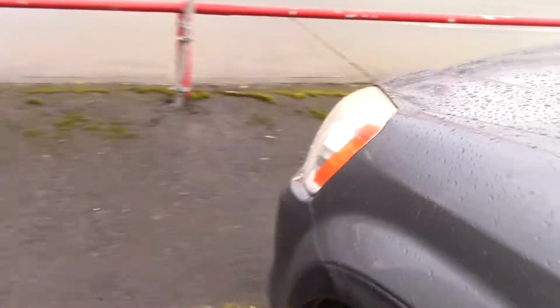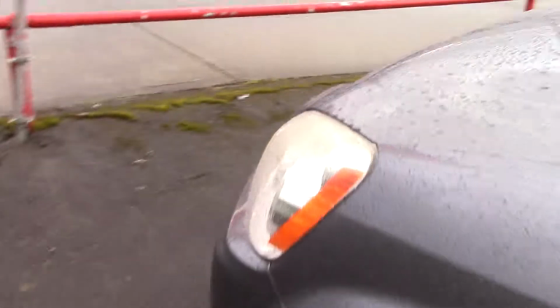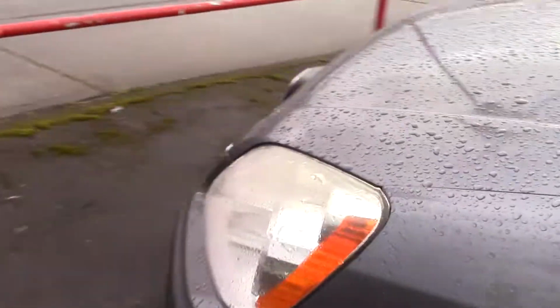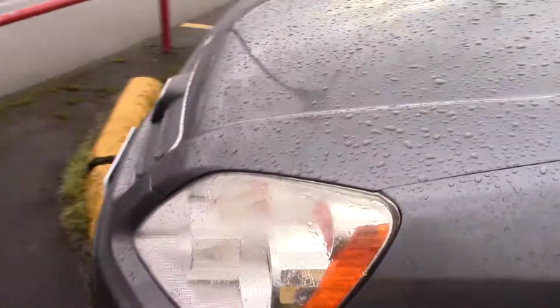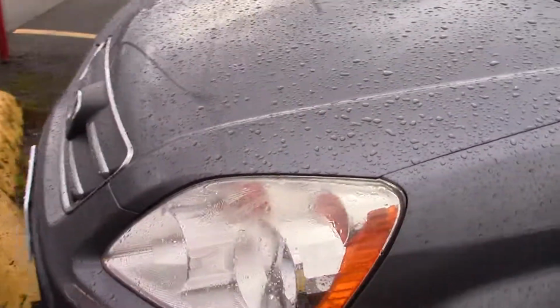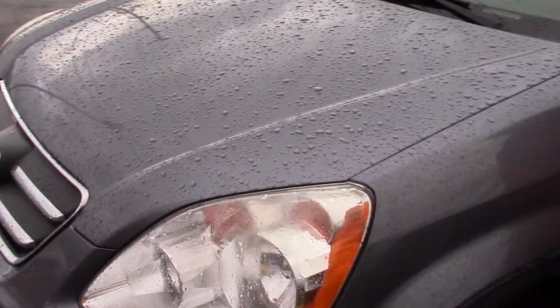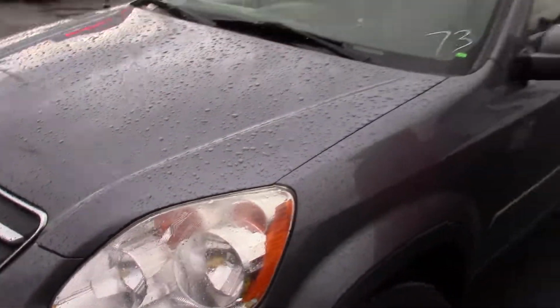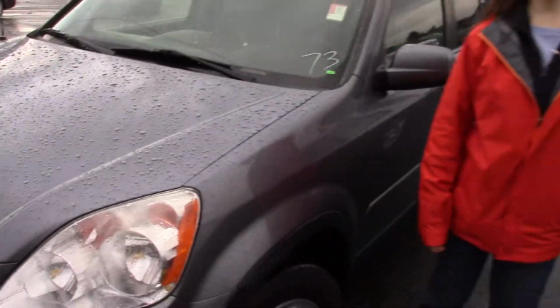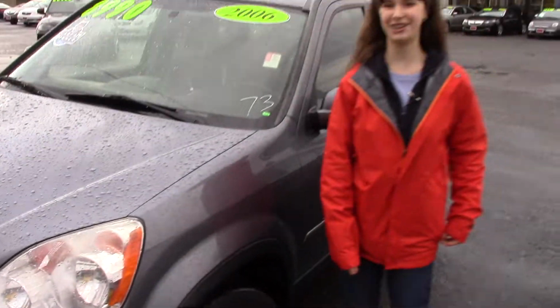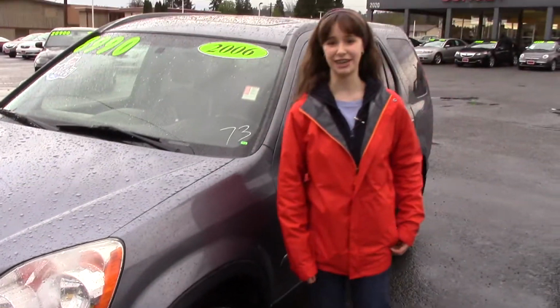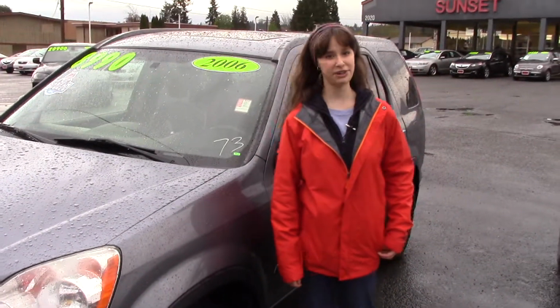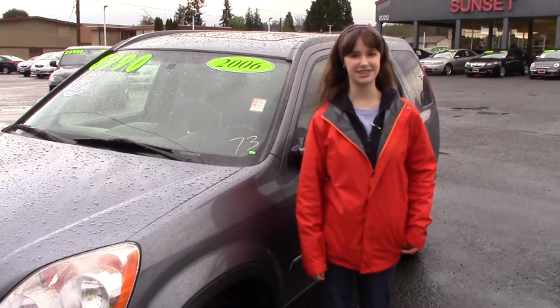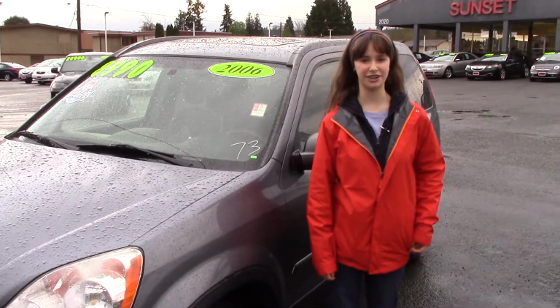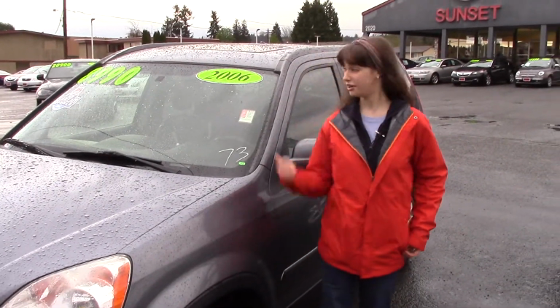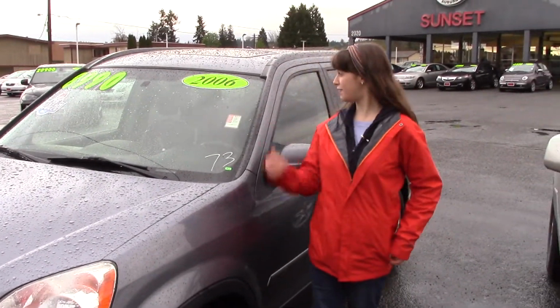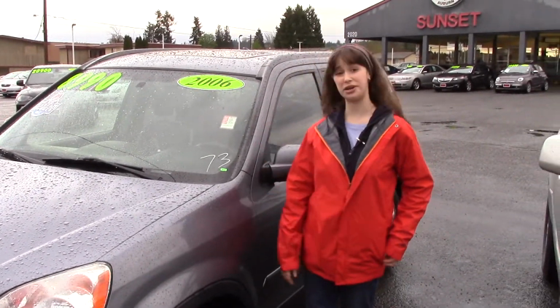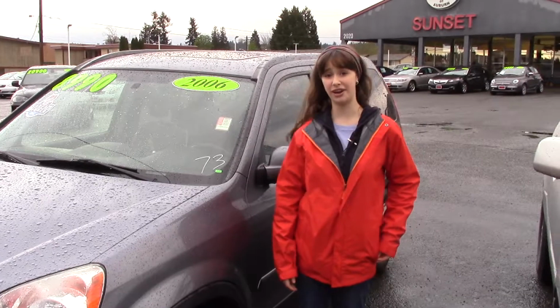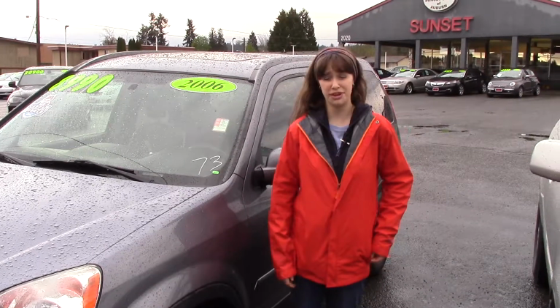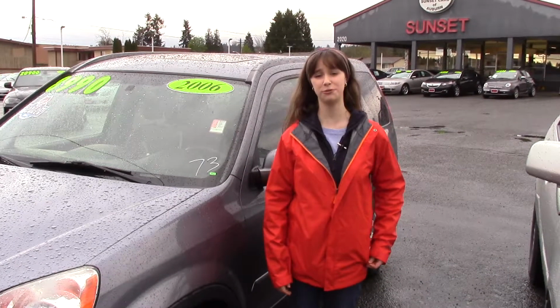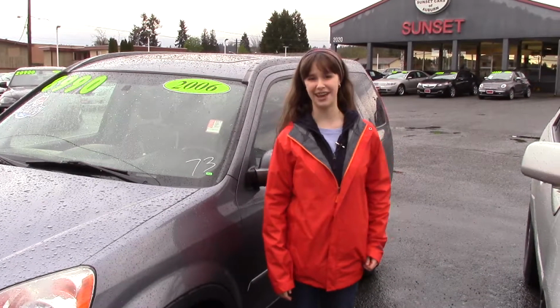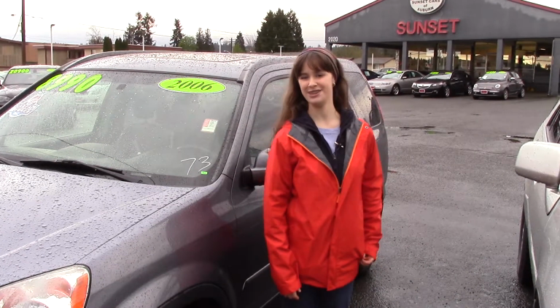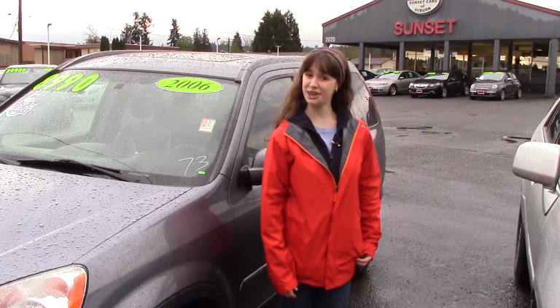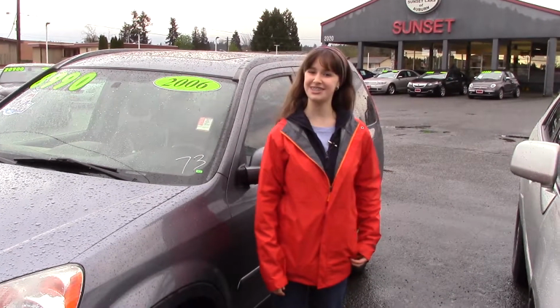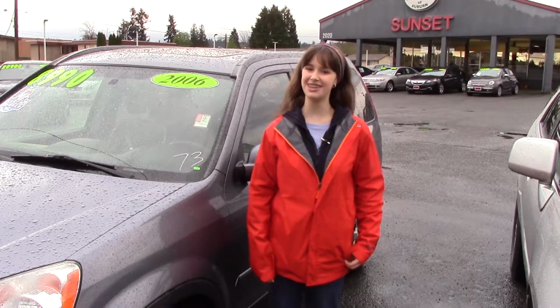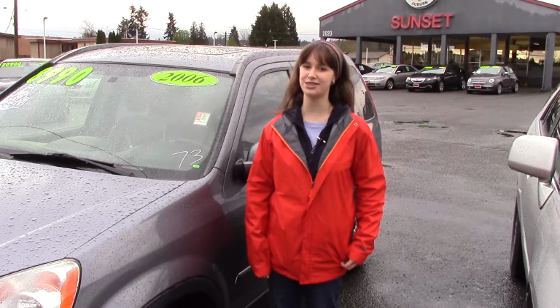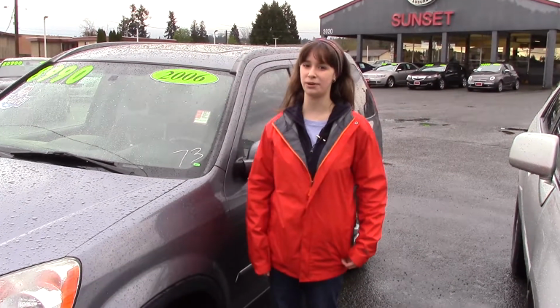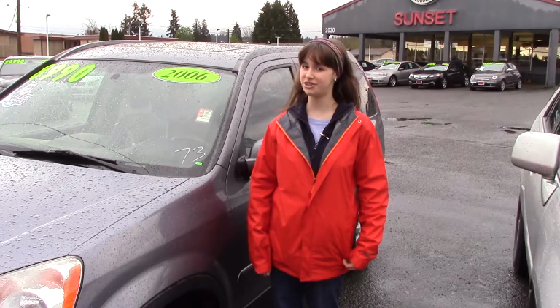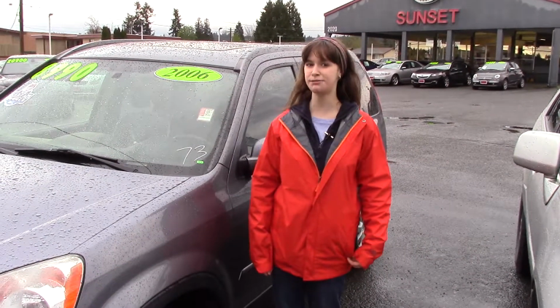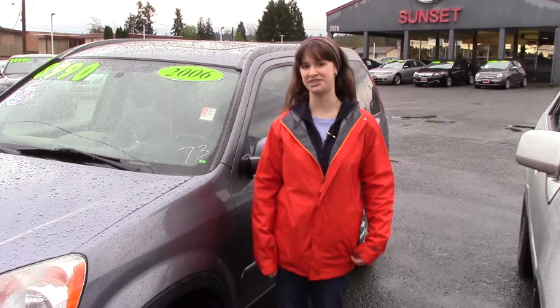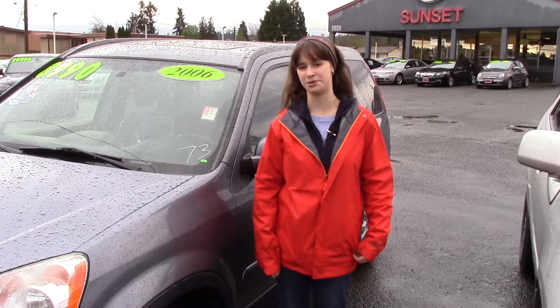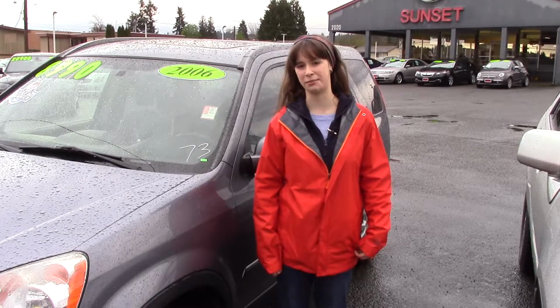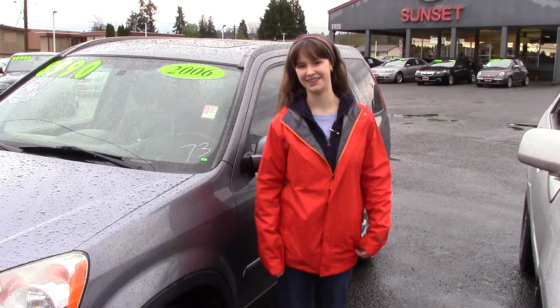This is an awesome car for a great price. Nice and clean, pretty interior, Carfax one owner, and it's waiting for you right now. You should come into Sunset Cars of Auburn and make sure you tell them Jordan sent you when you come in. See you later, bye bye.